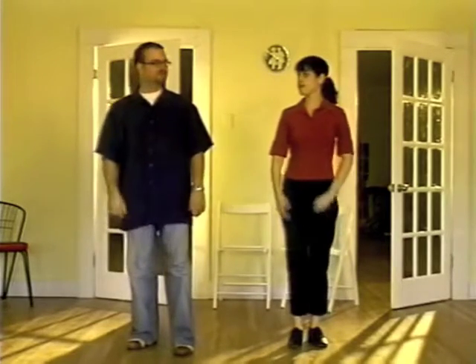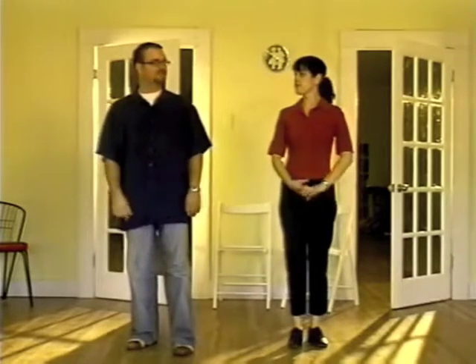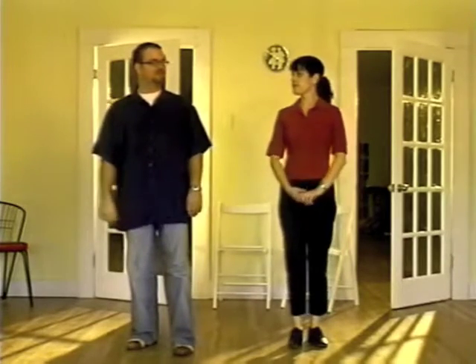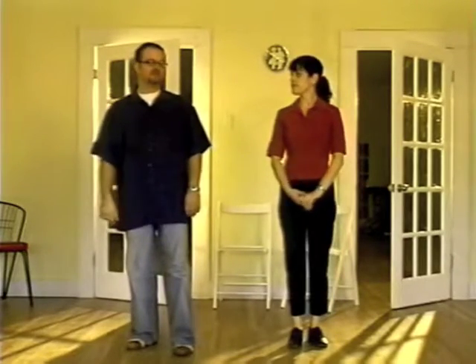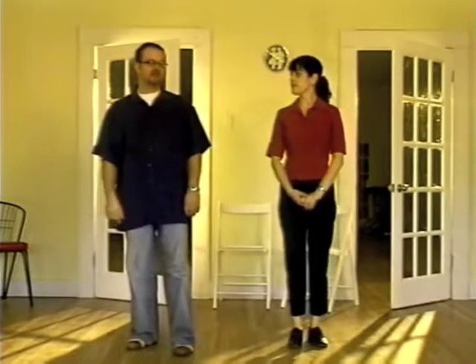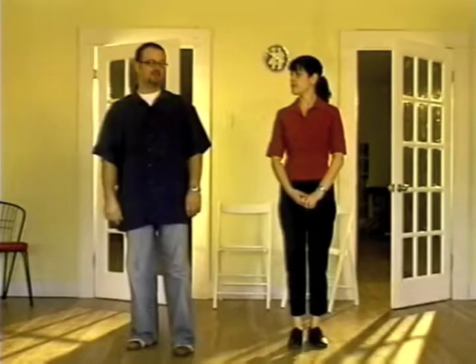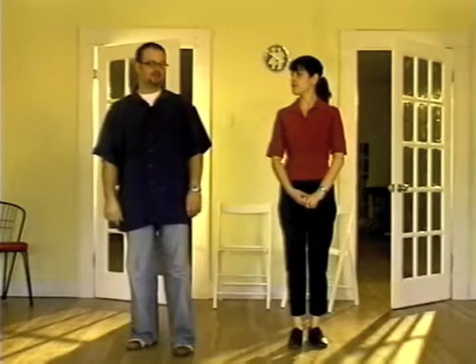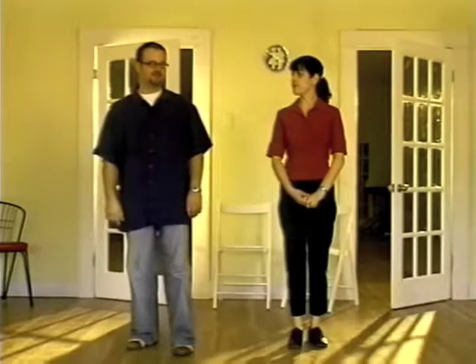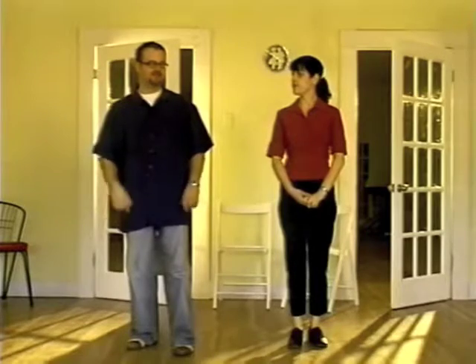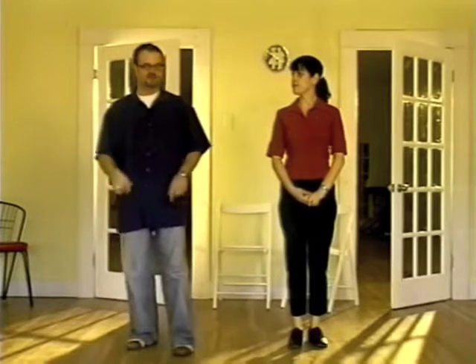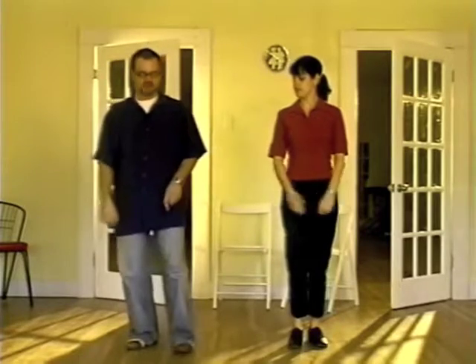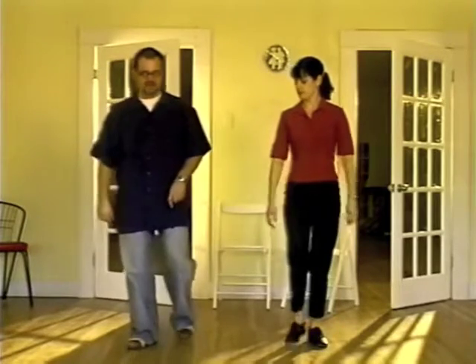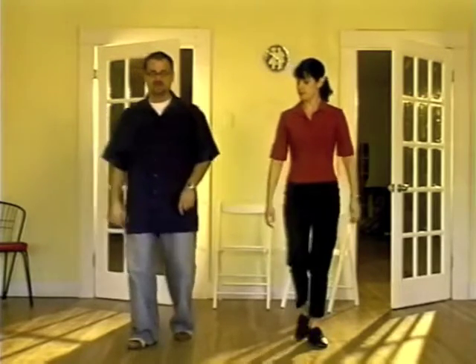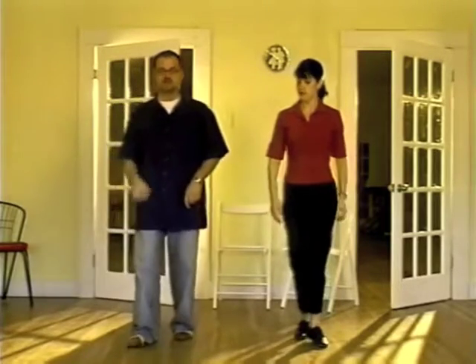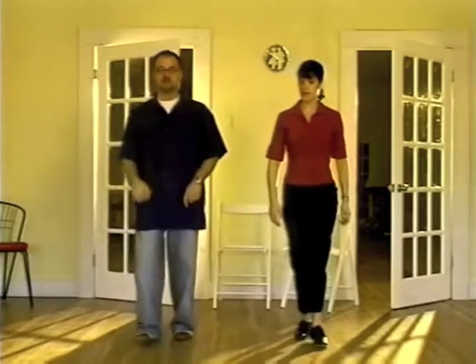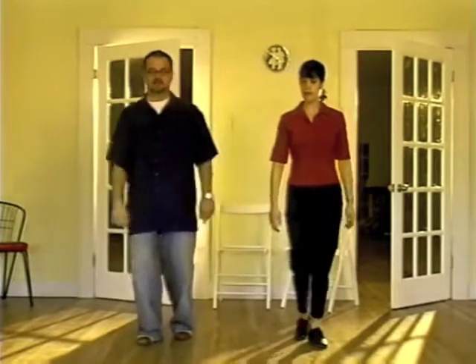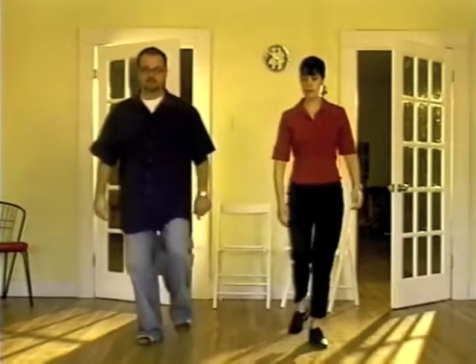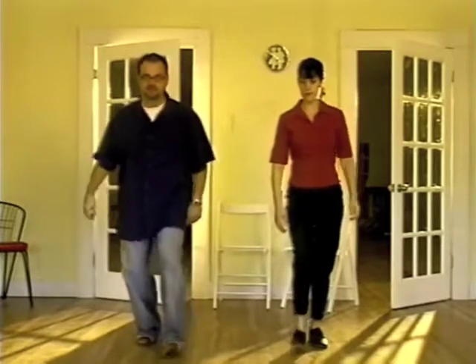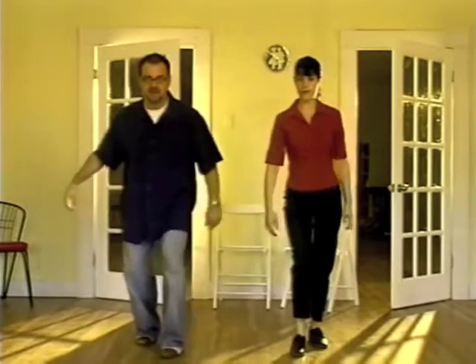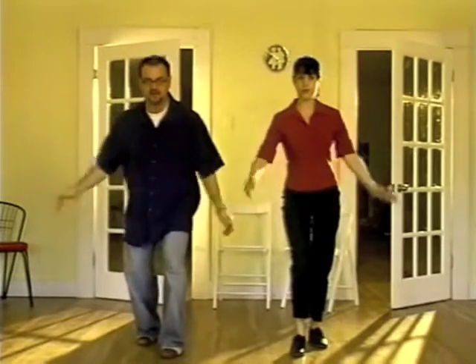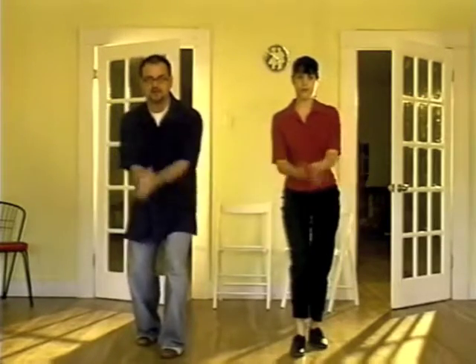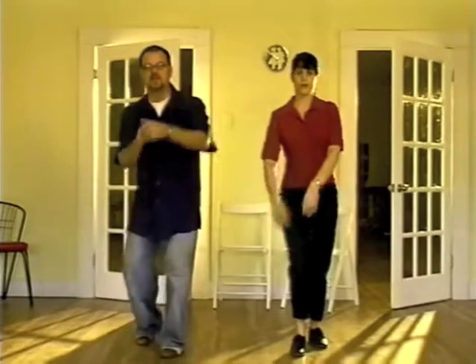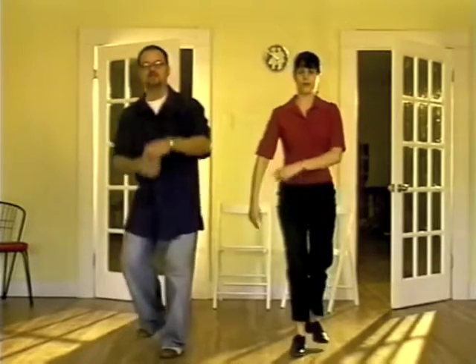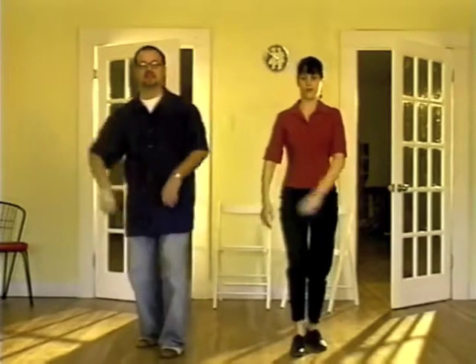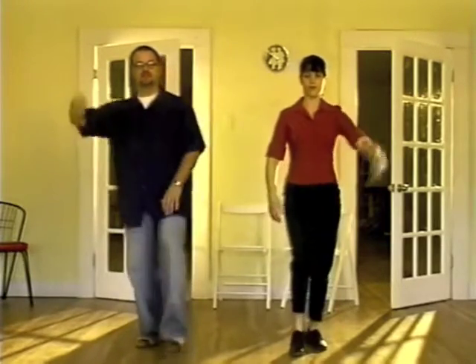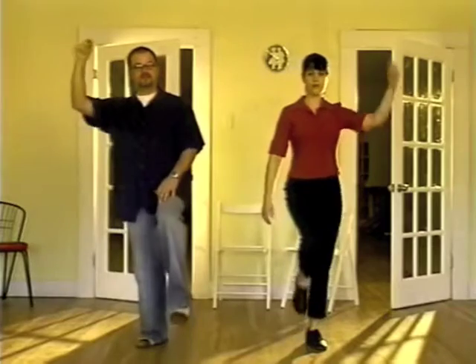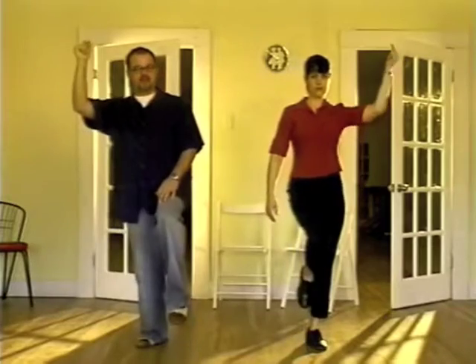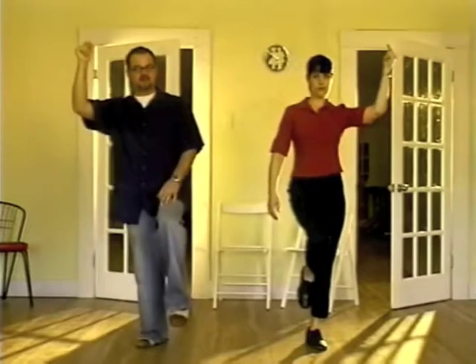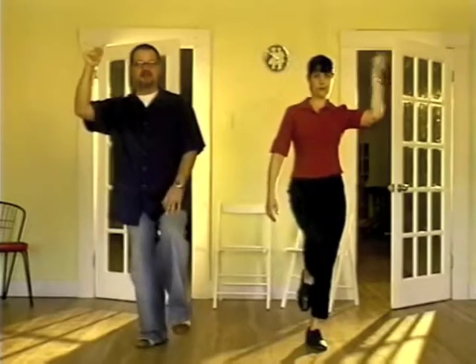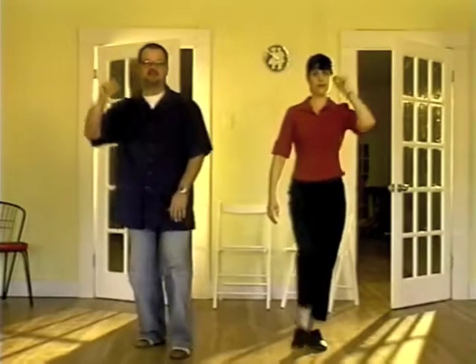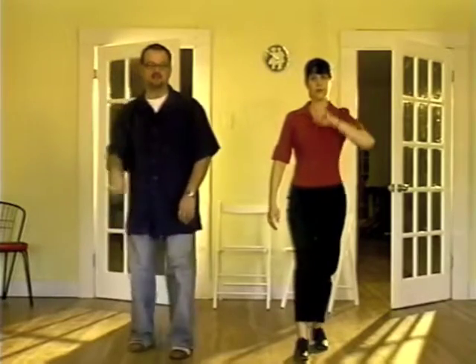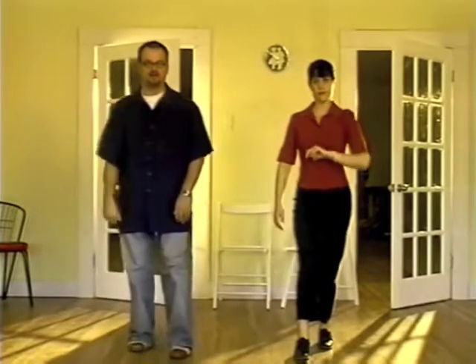One more time for the rhythm: step, step, stomp, step, snap, stomp off.